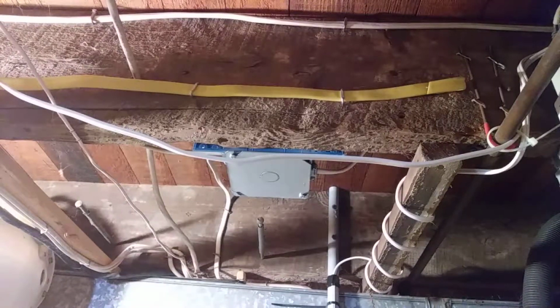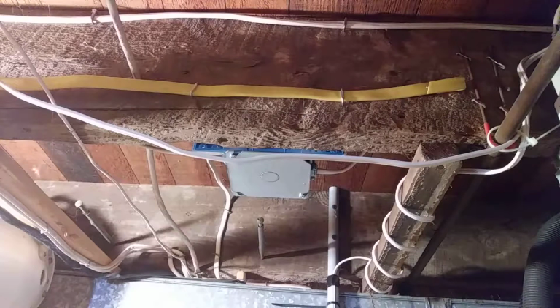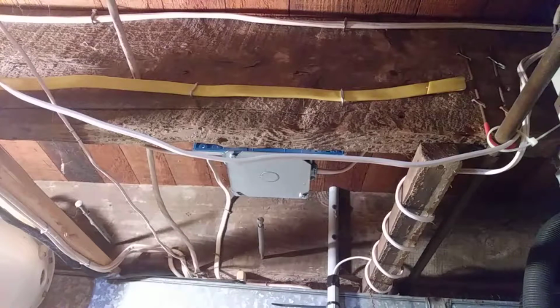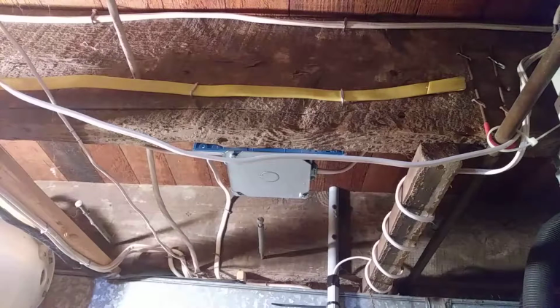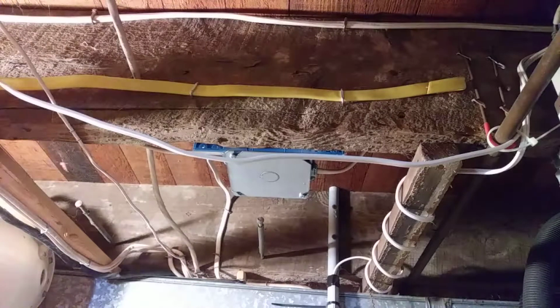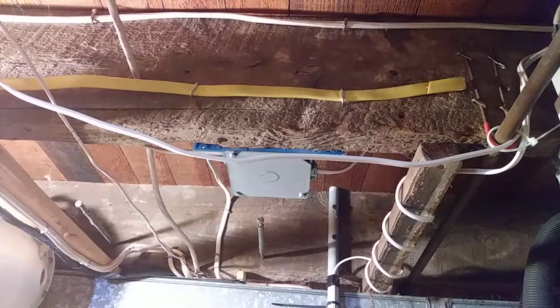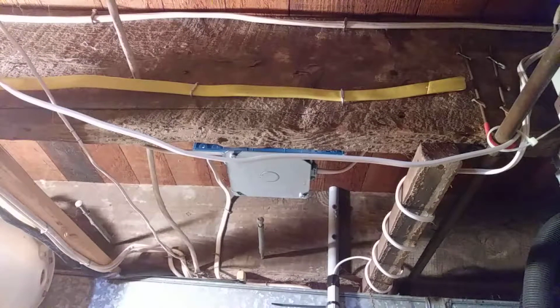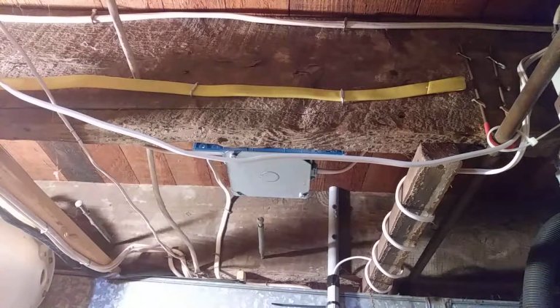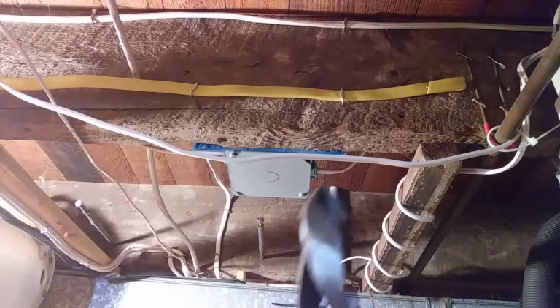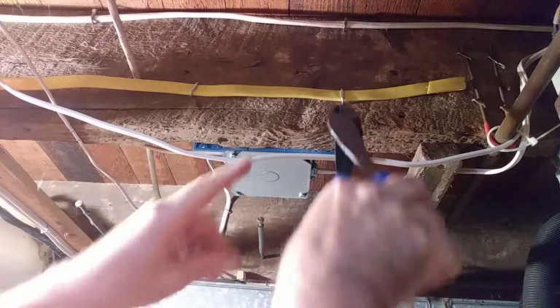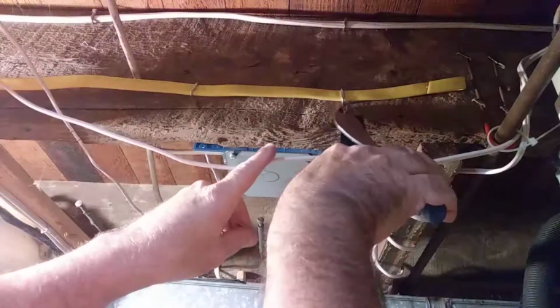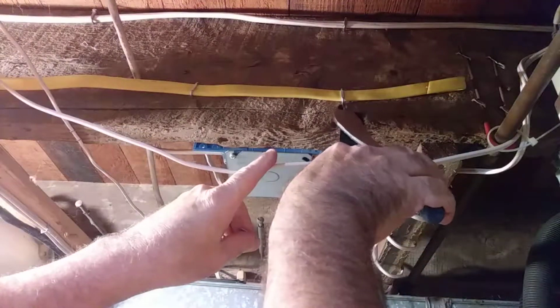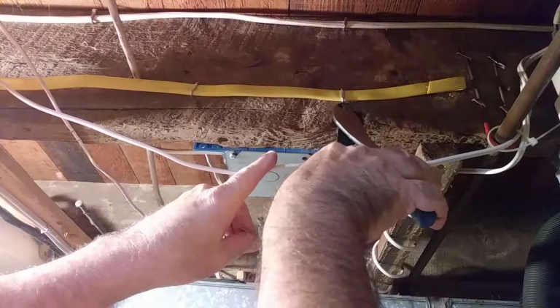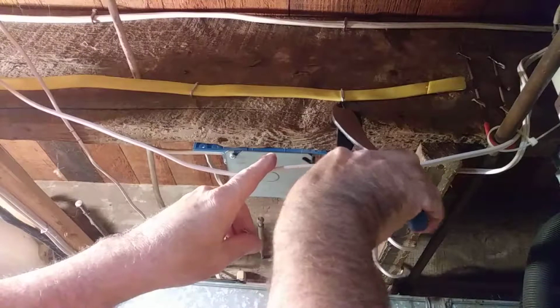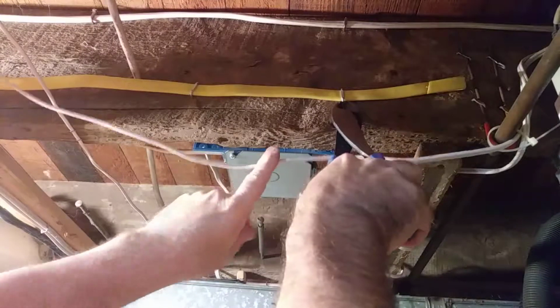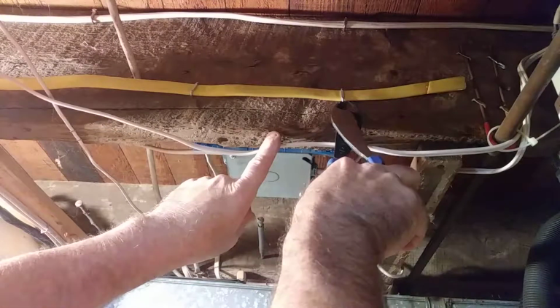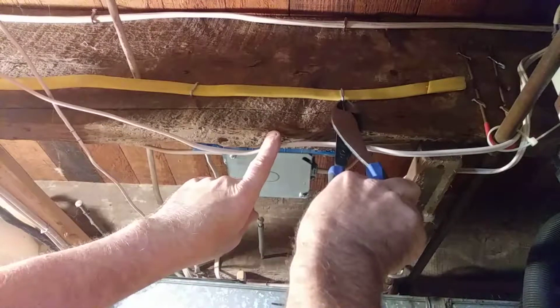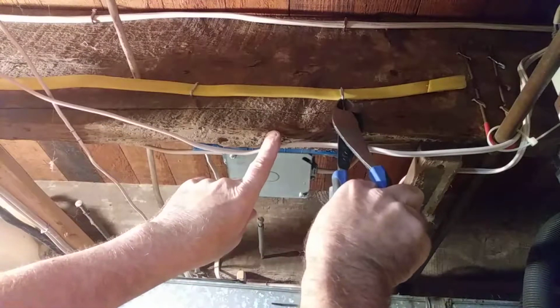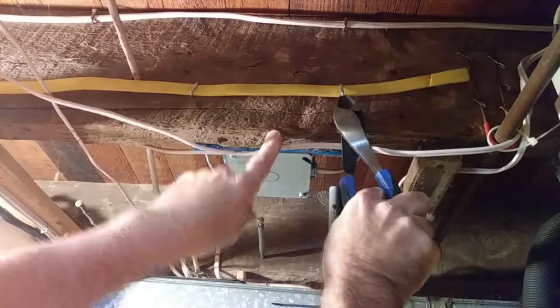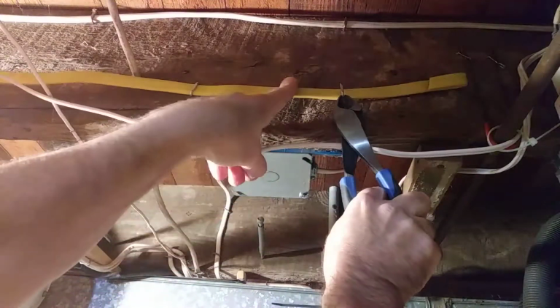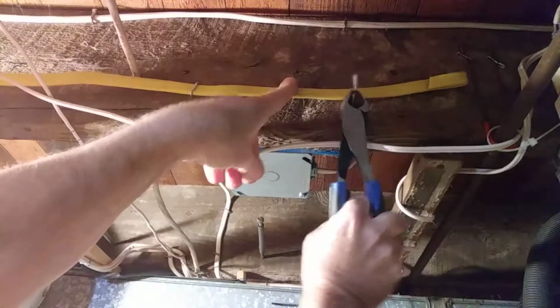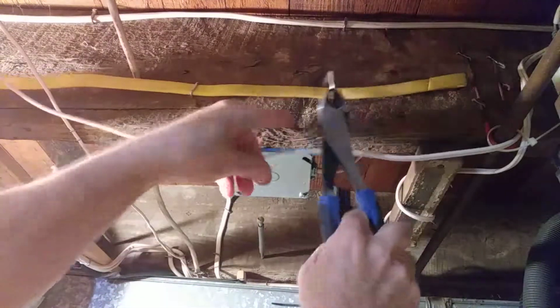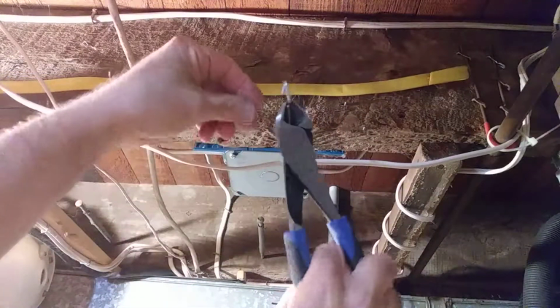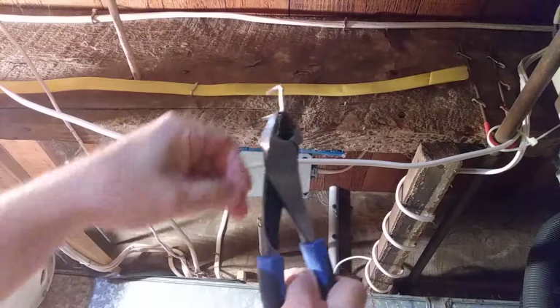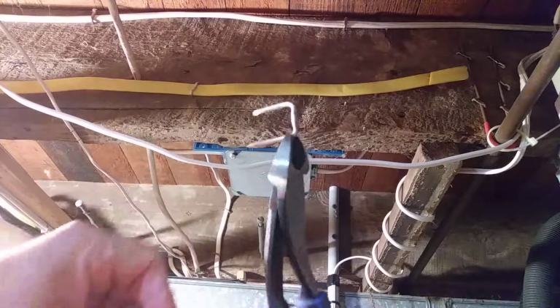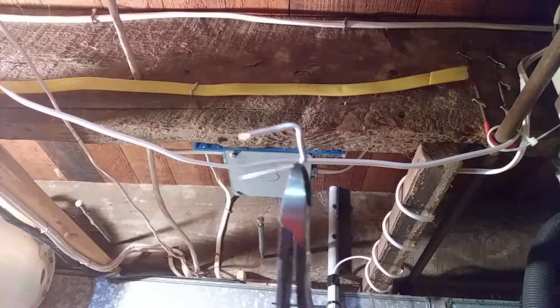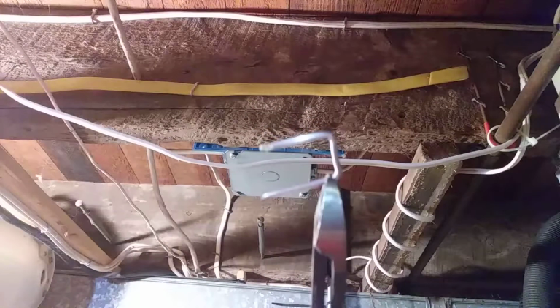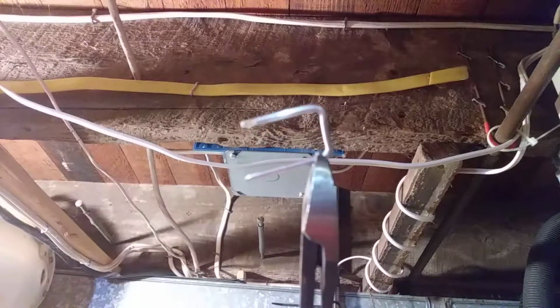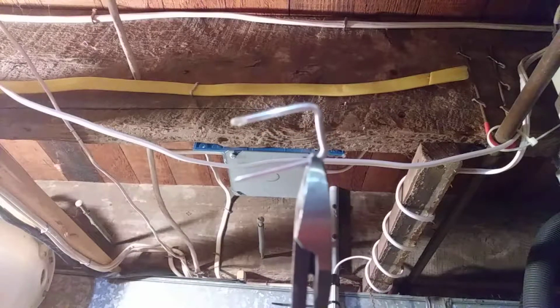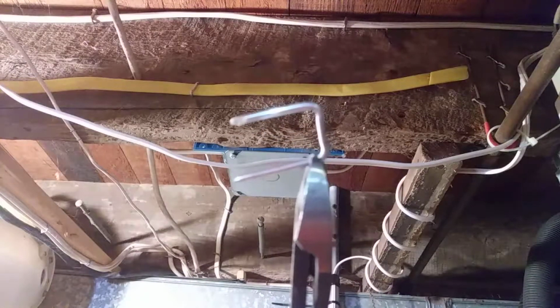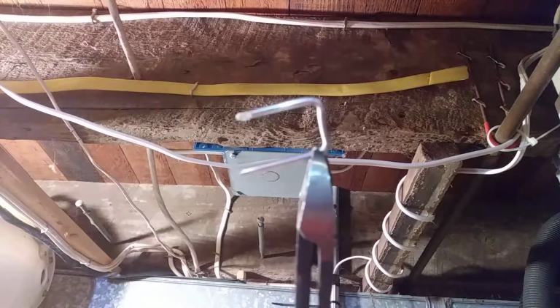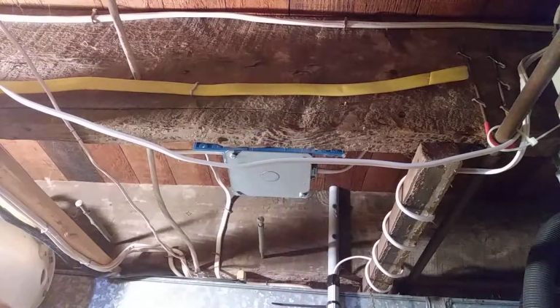What you do is you grab the staple like this and you just pull back like that, and that way you don't damage the insulation.